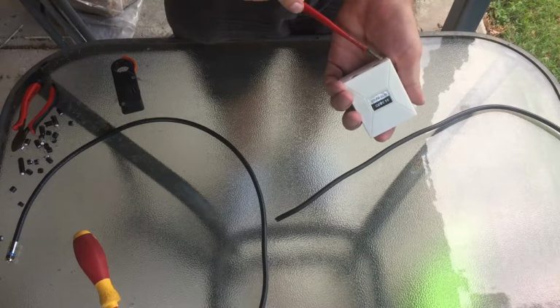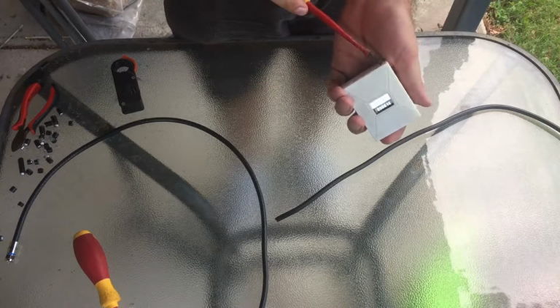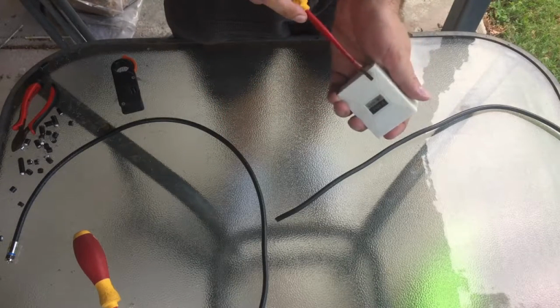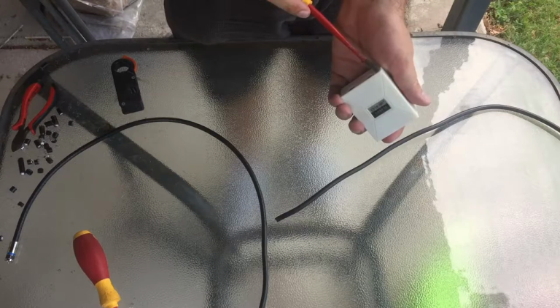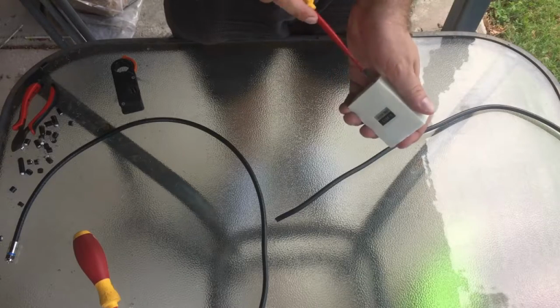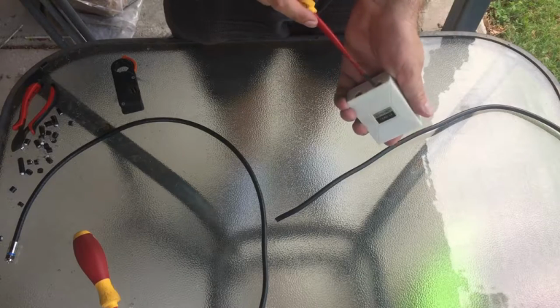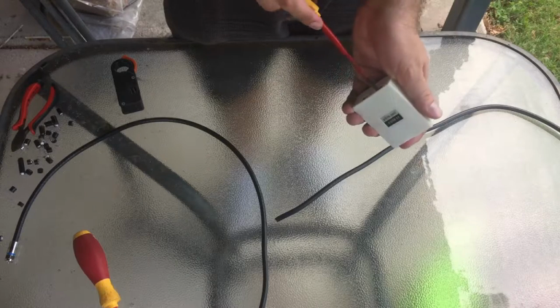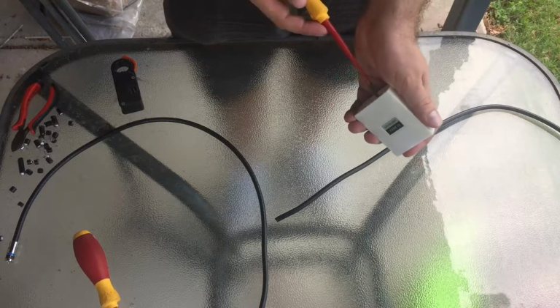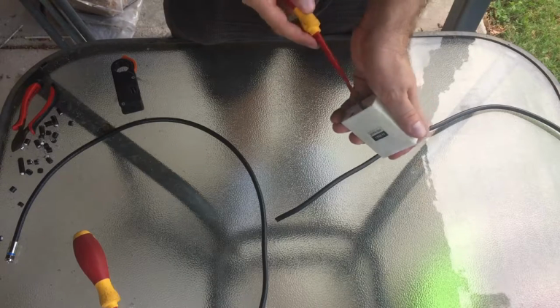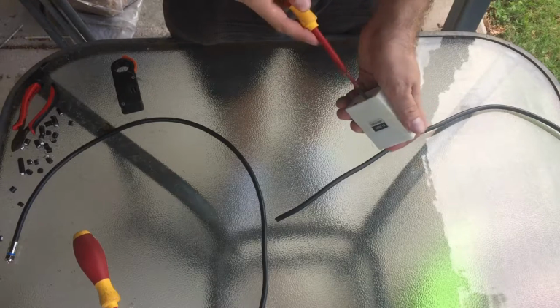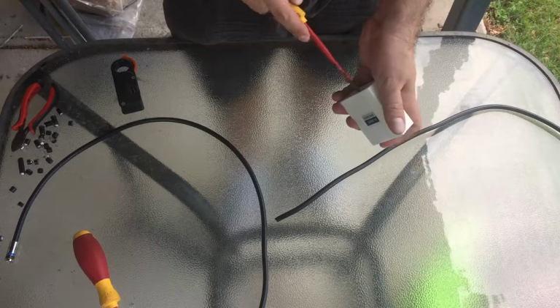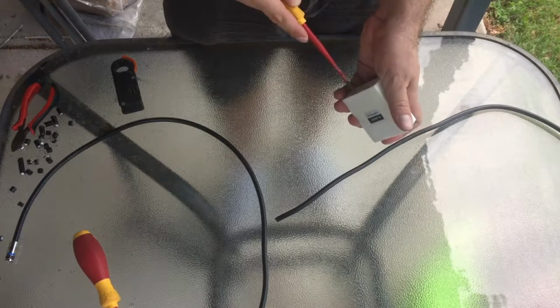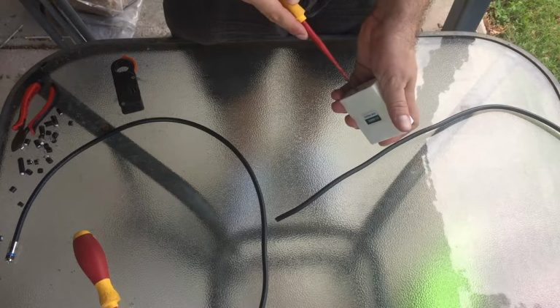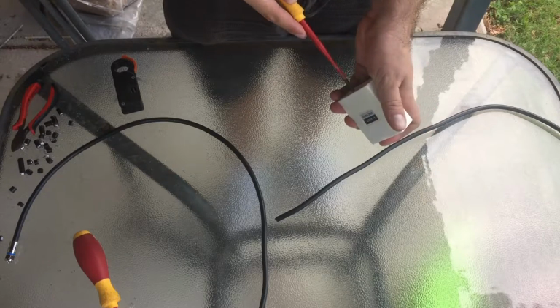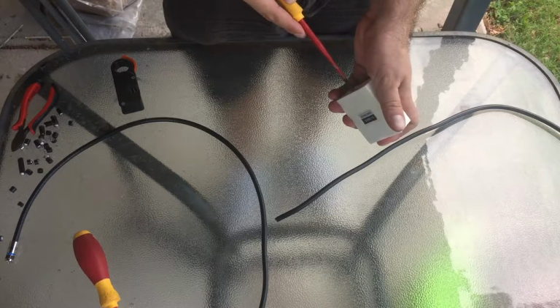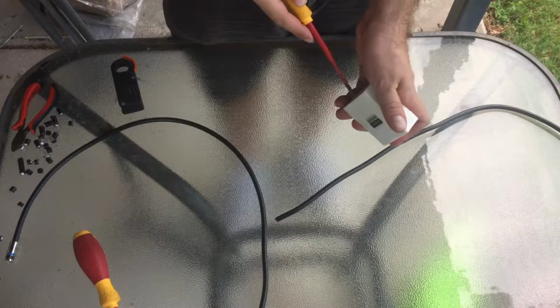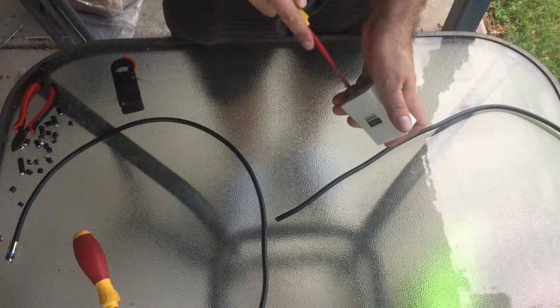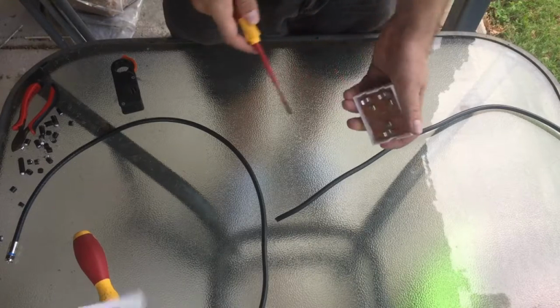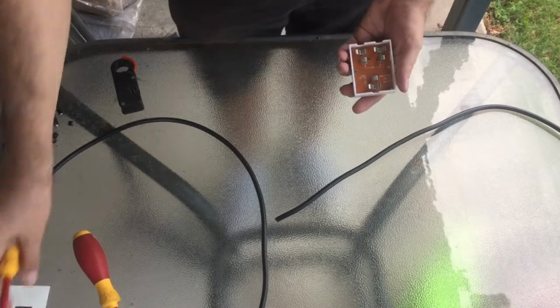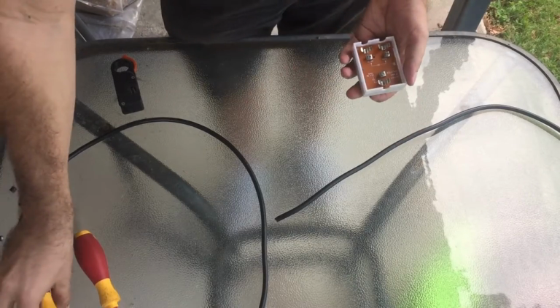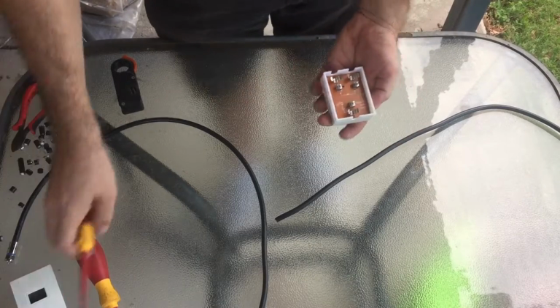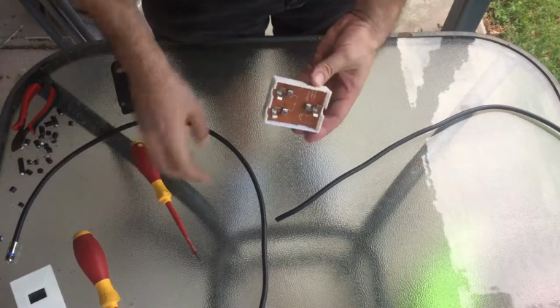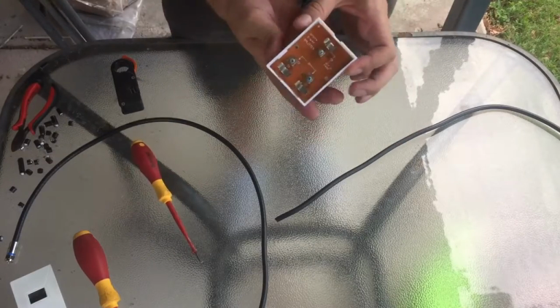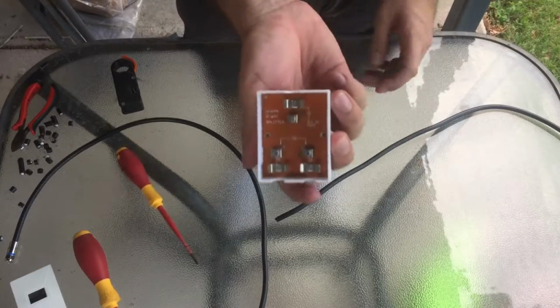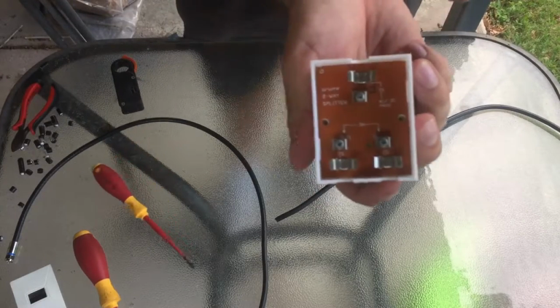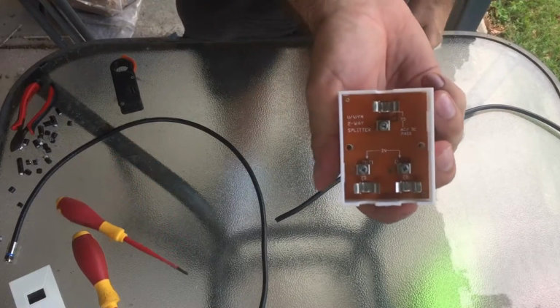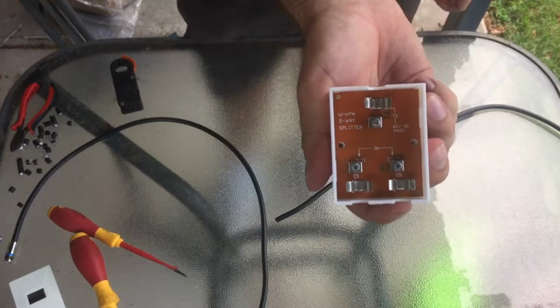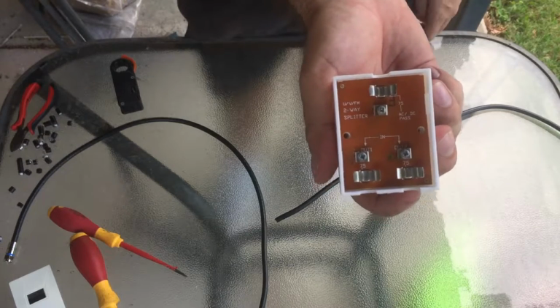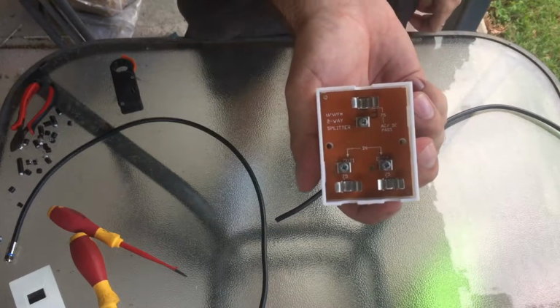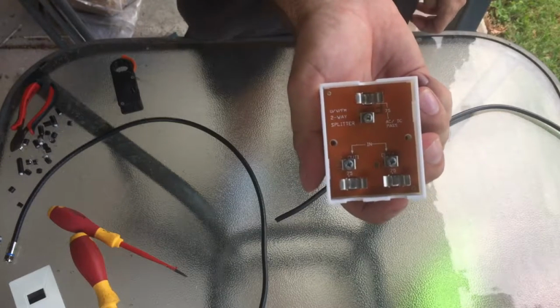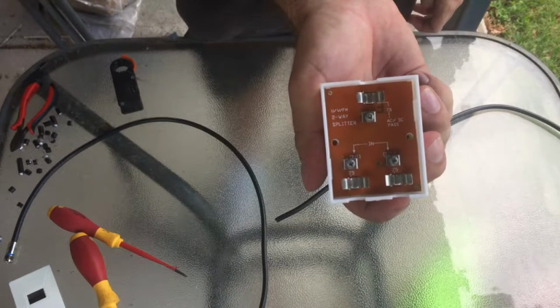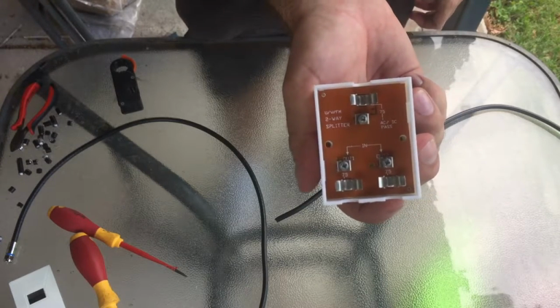You will need to use your screwdriver just to pry off the plastic lid of these. Inside we have saddles and clamps for the coaxial cable.